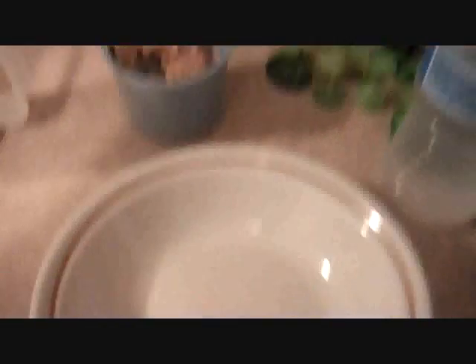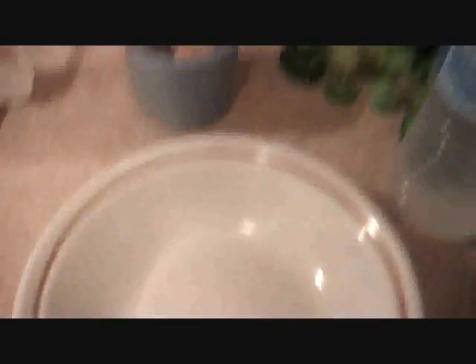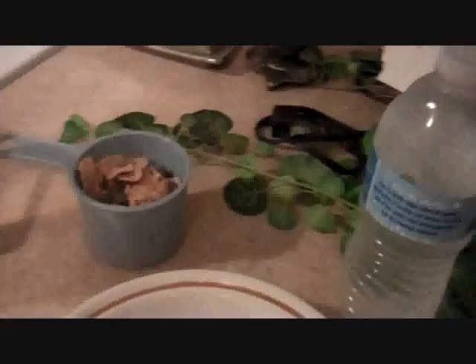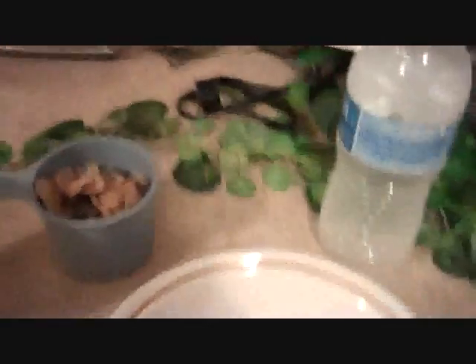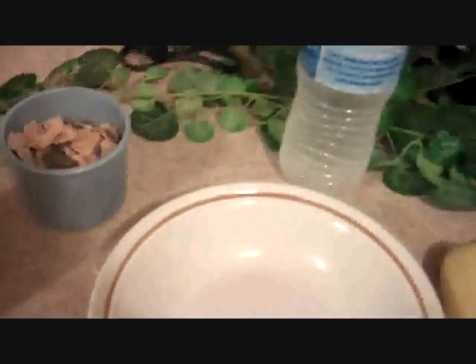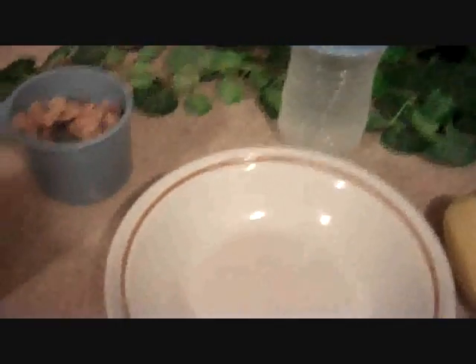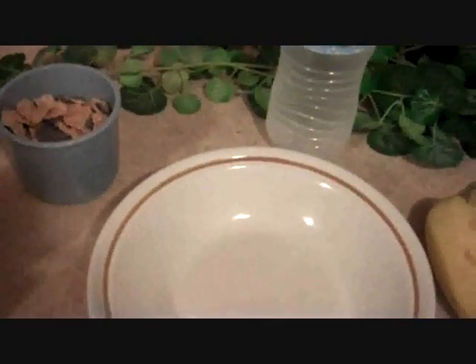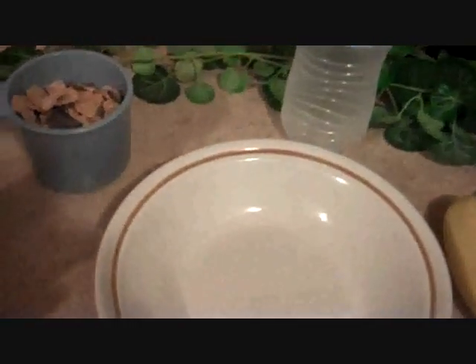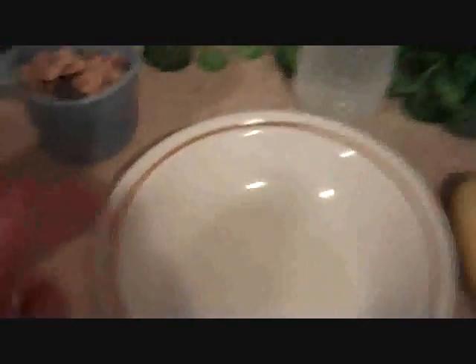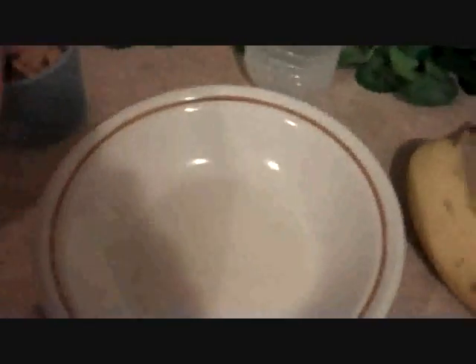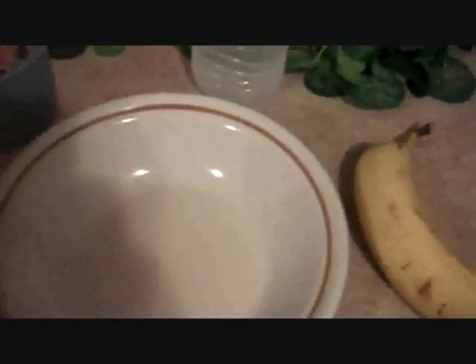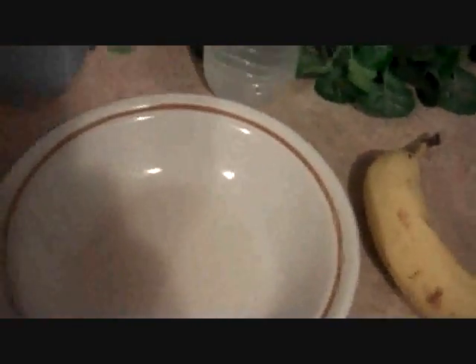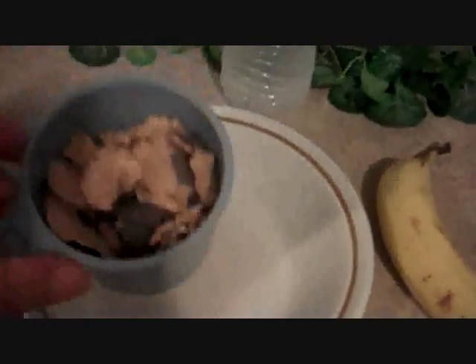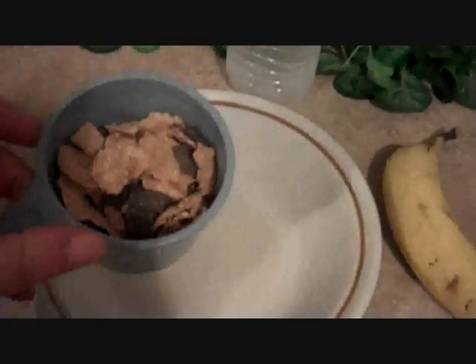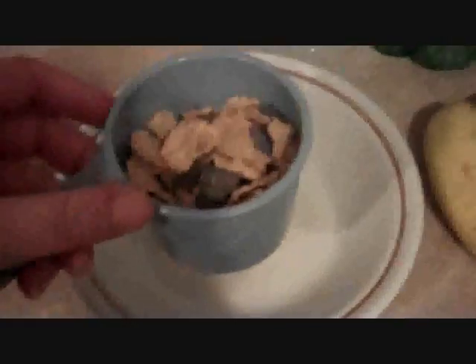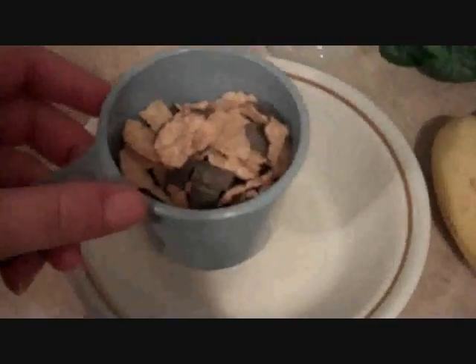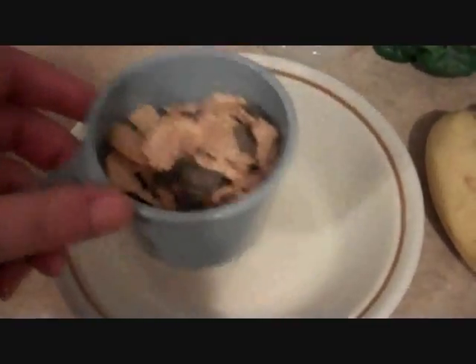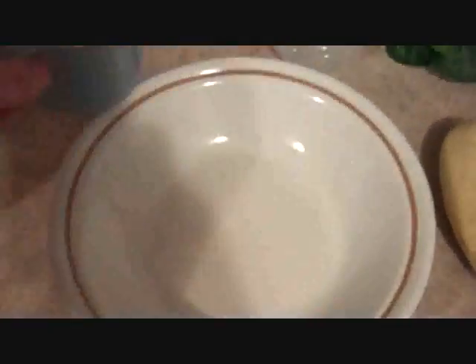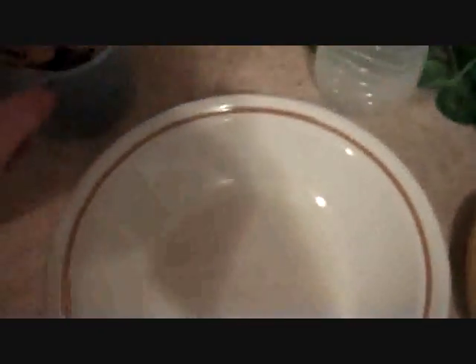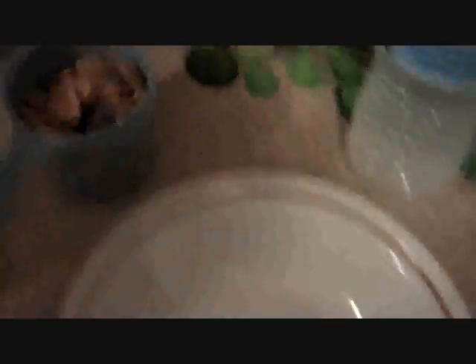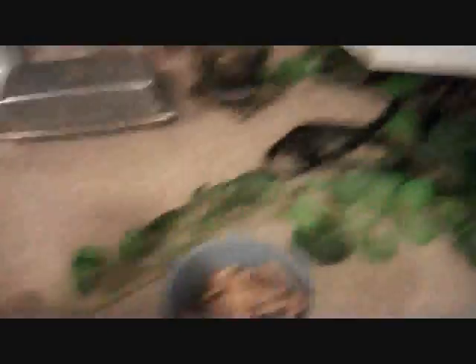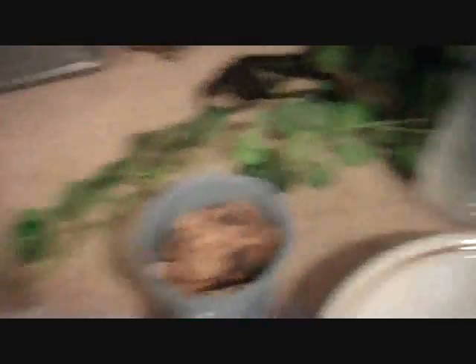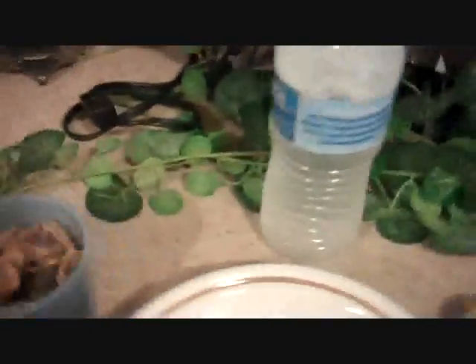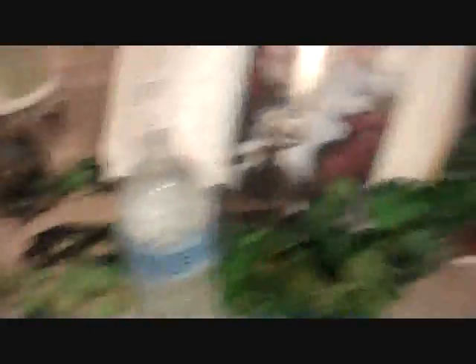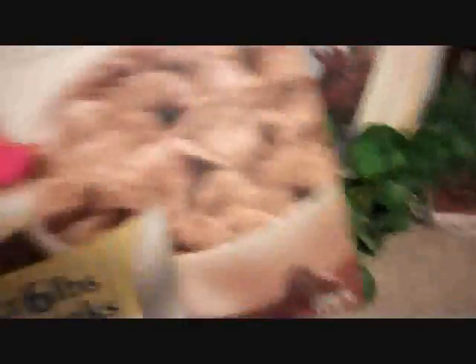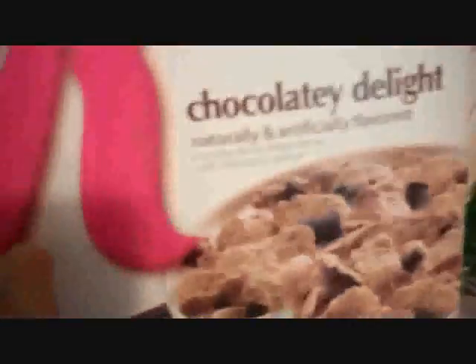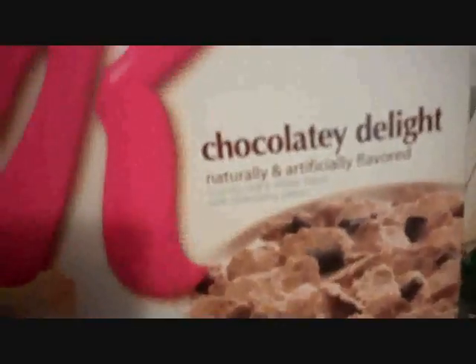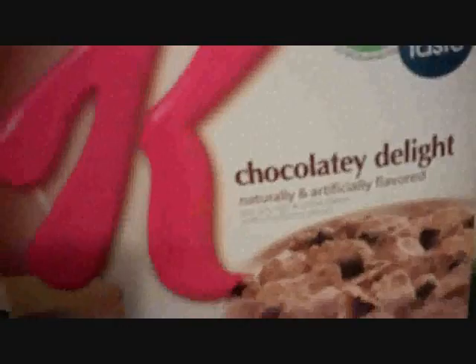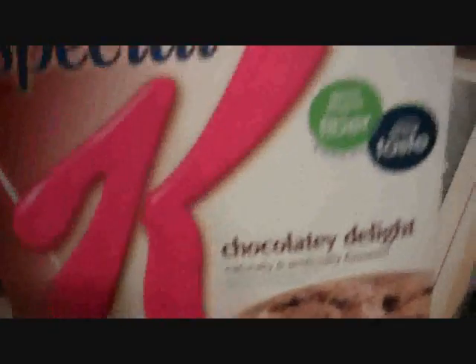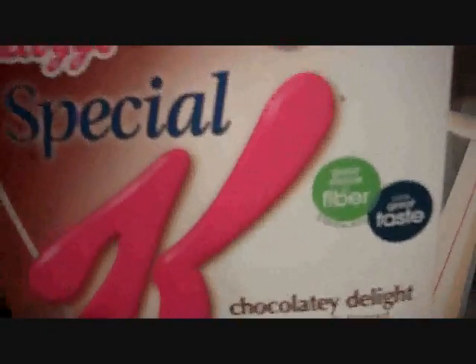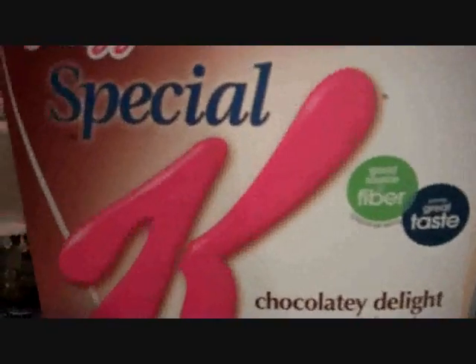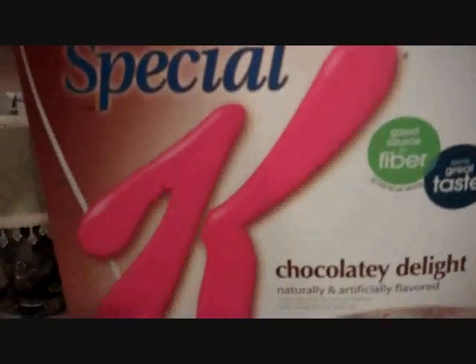Good morning everyone. This morning I am having three-fourths cup of Chocolate Delight Special K.